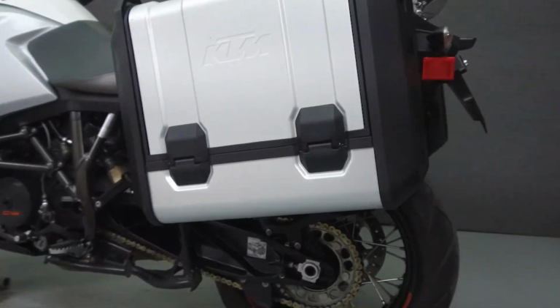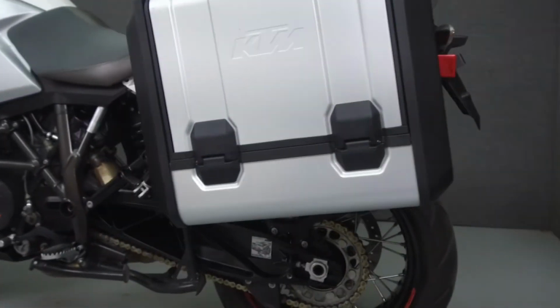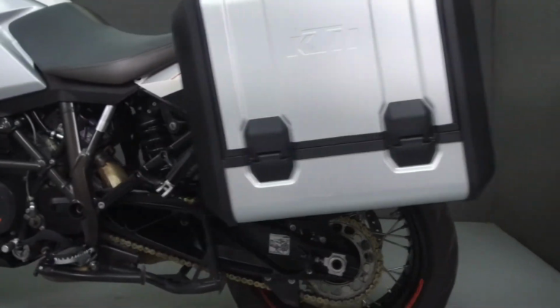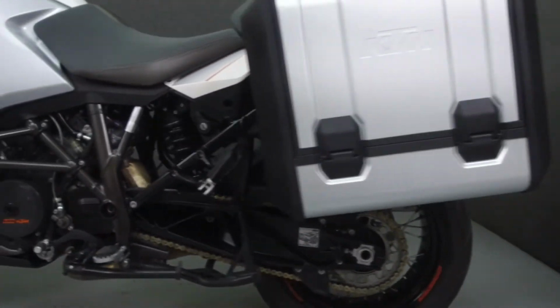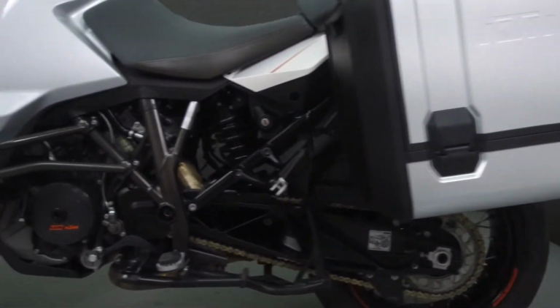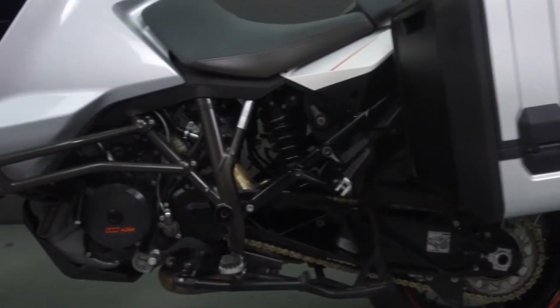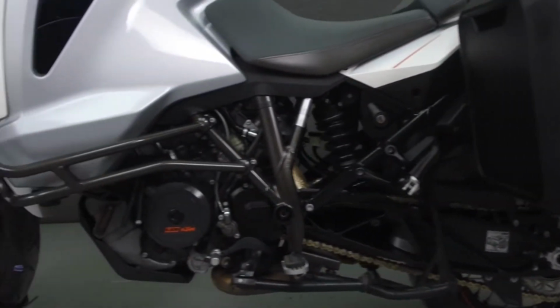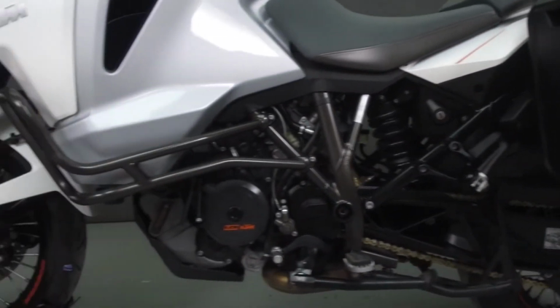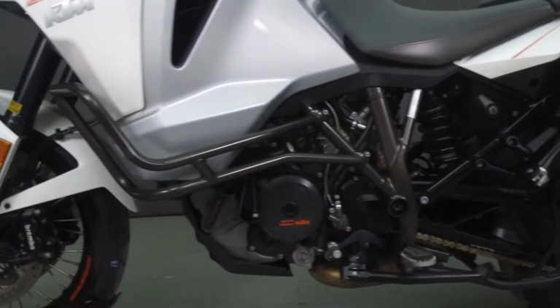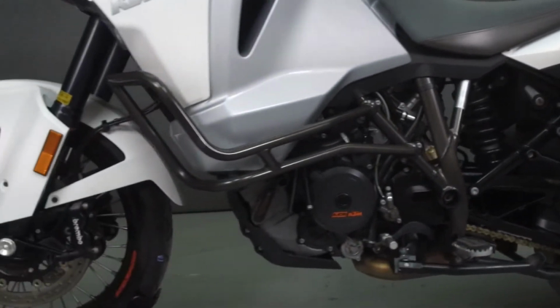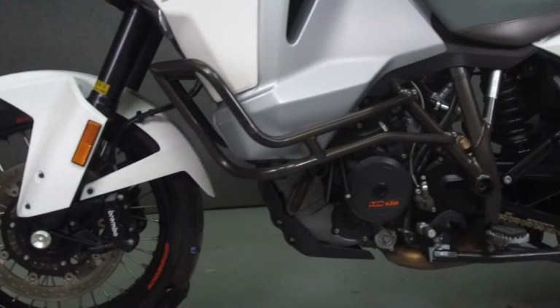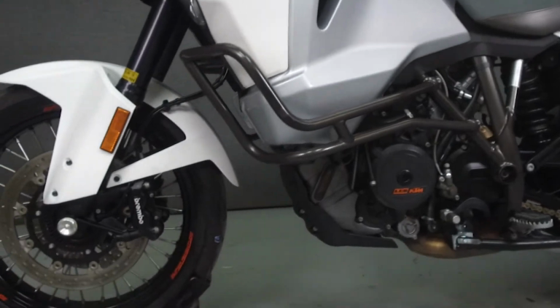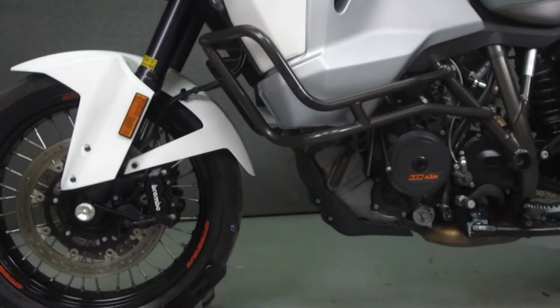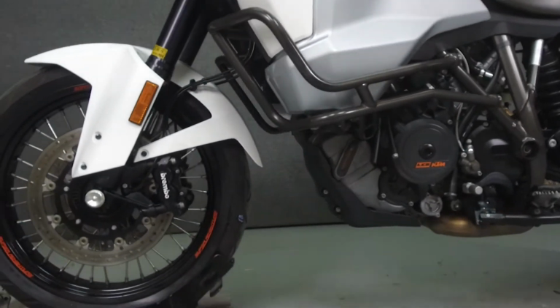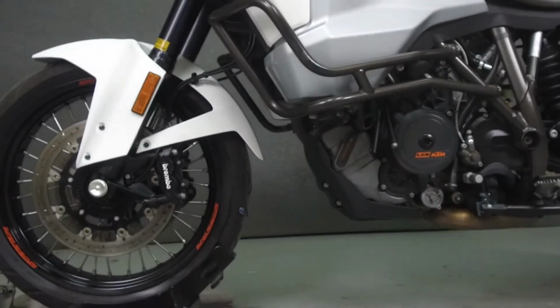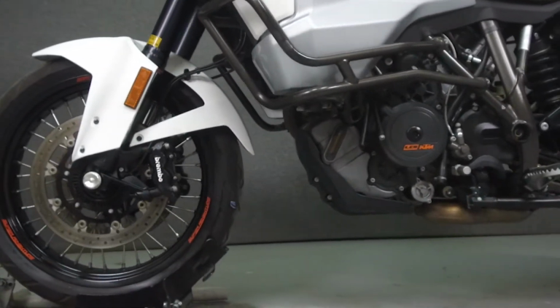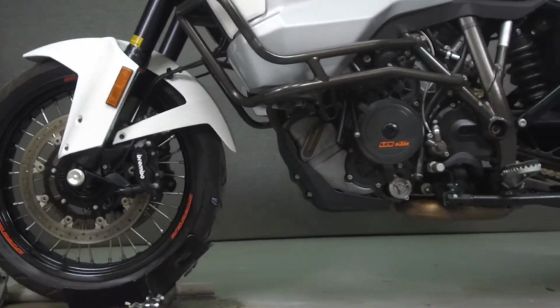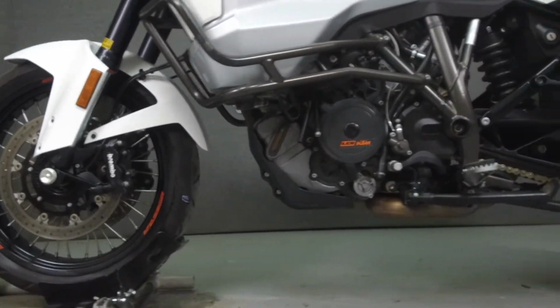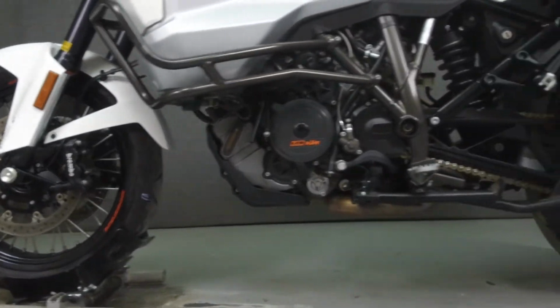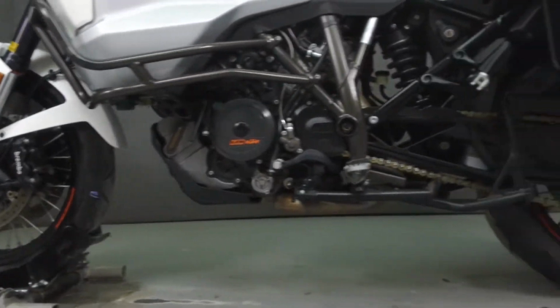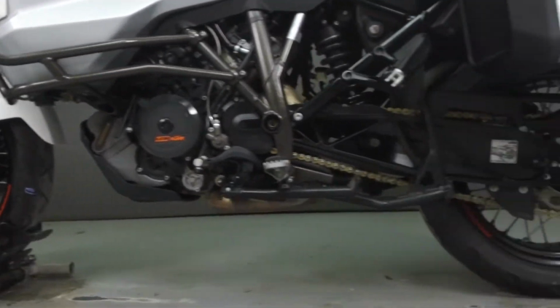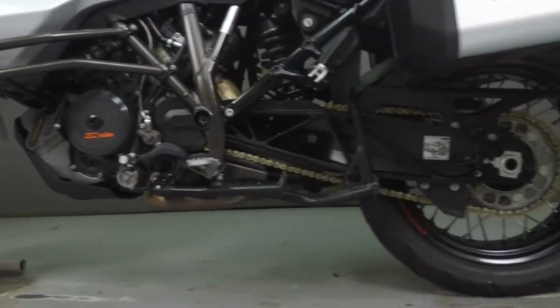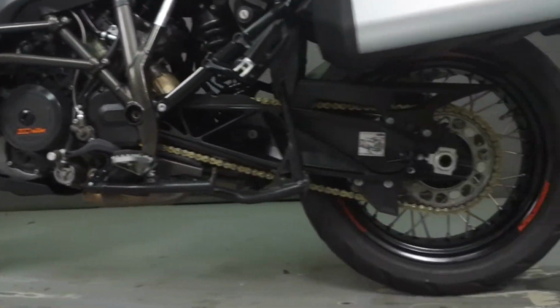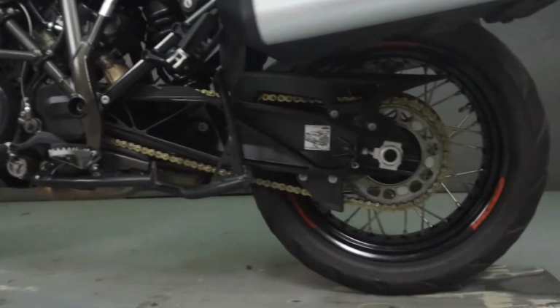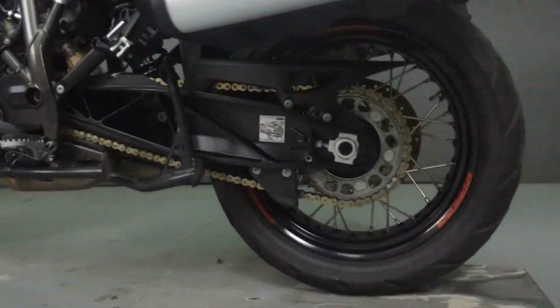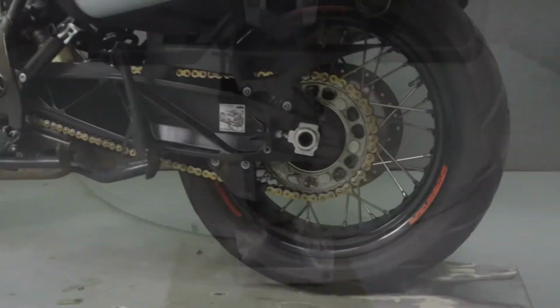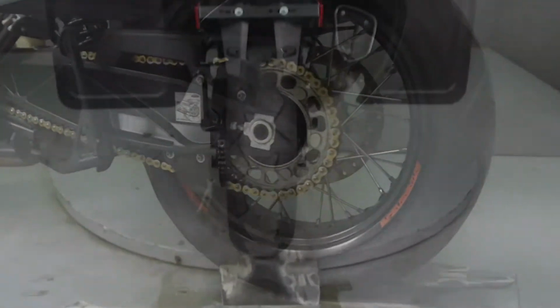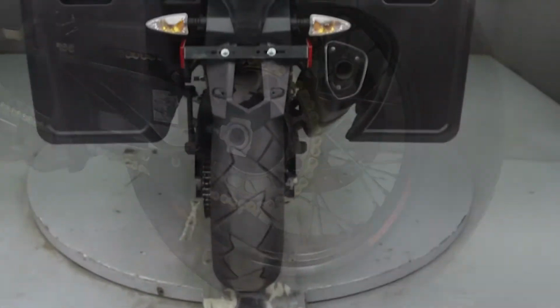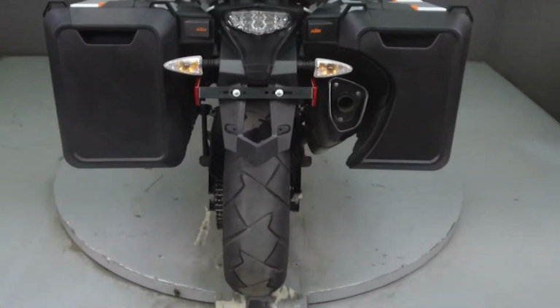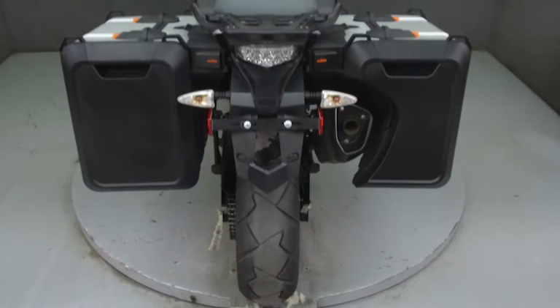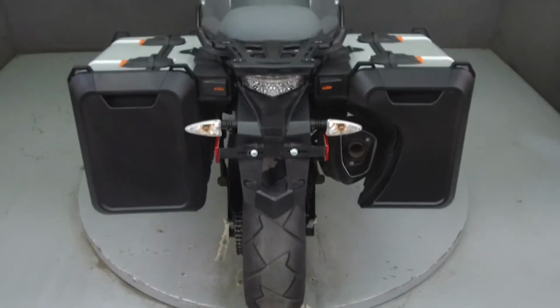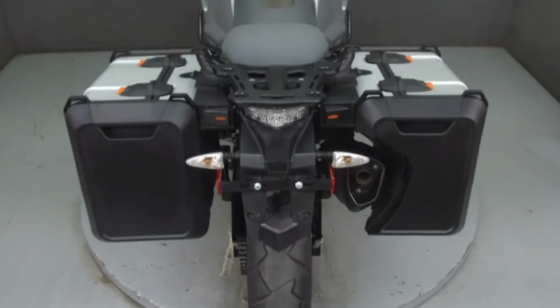This bike comes equipped with ABS, heated grips, an onboard computer, heated seats, cruise control, electronically adjustable suspension, and traction control.